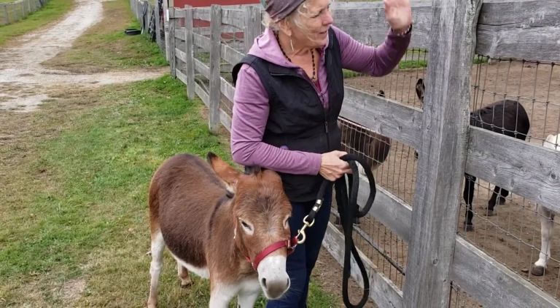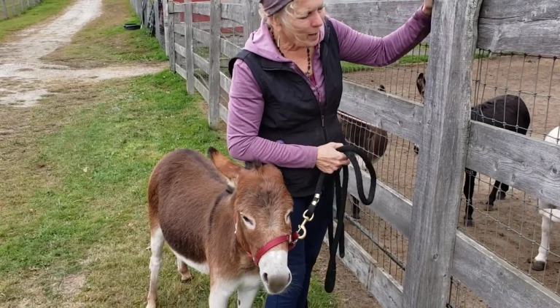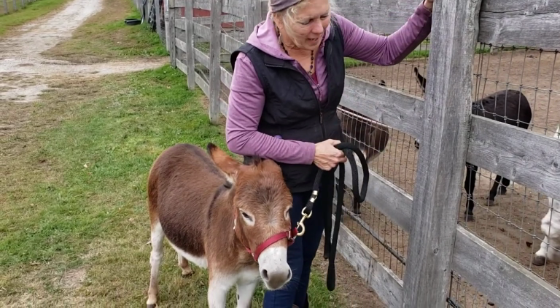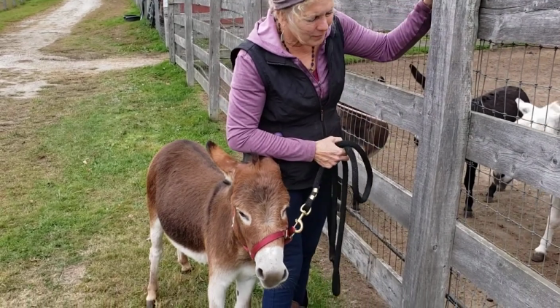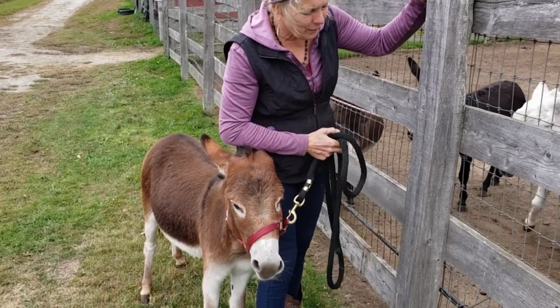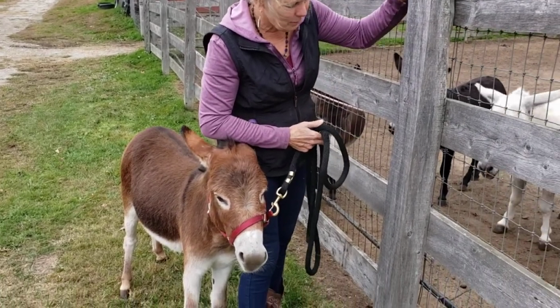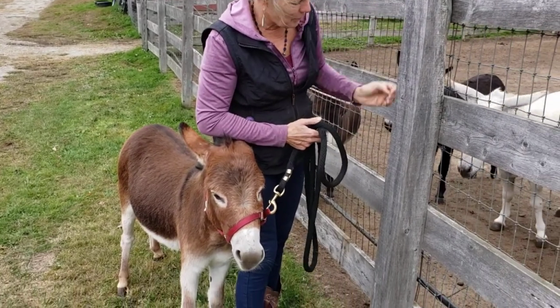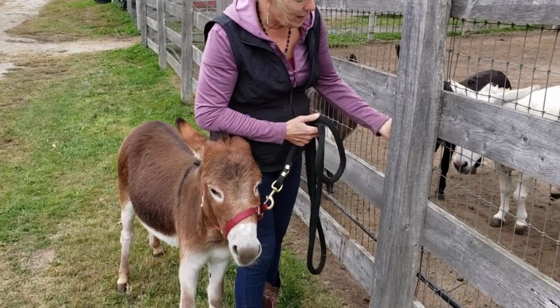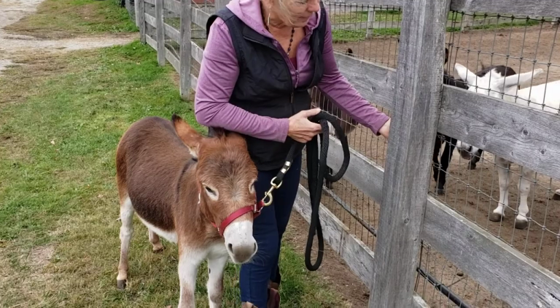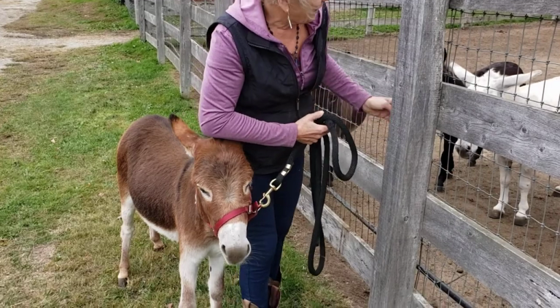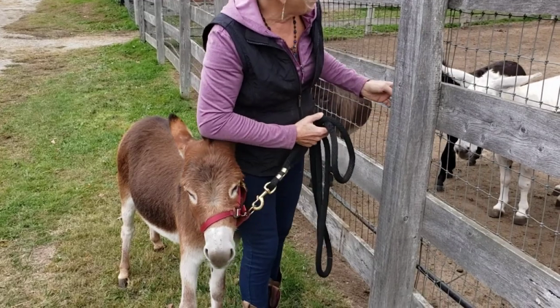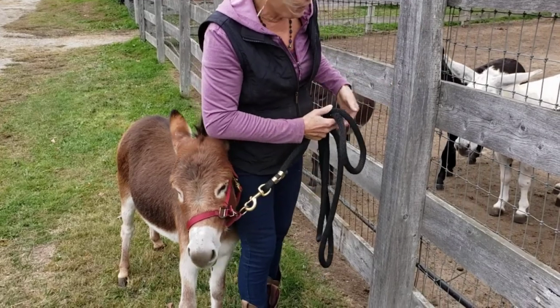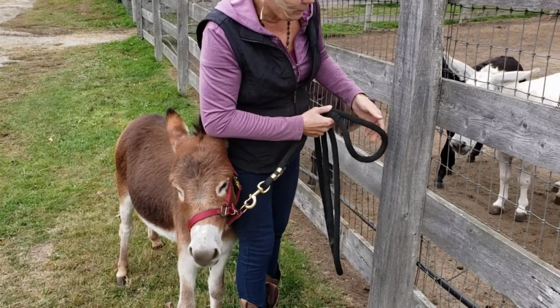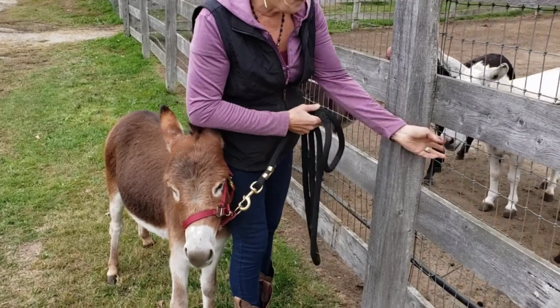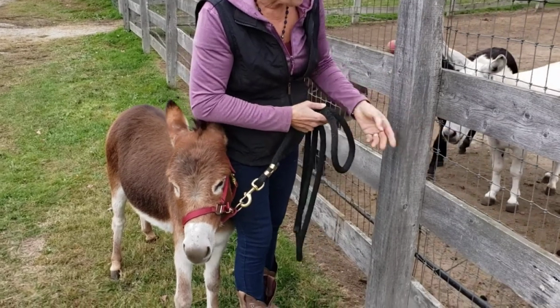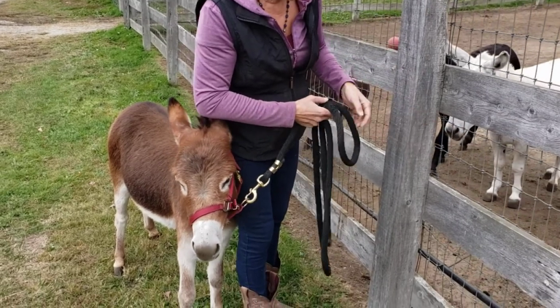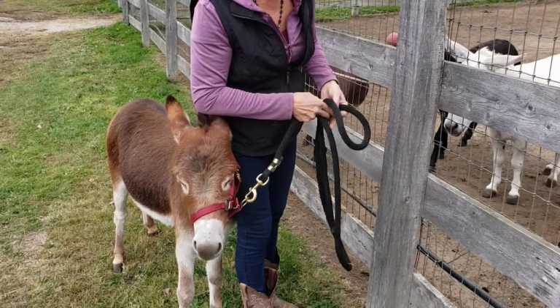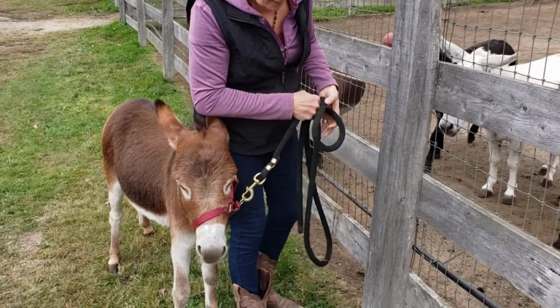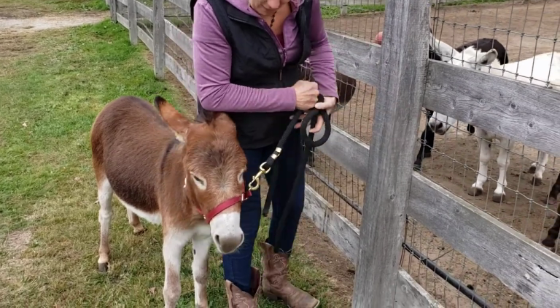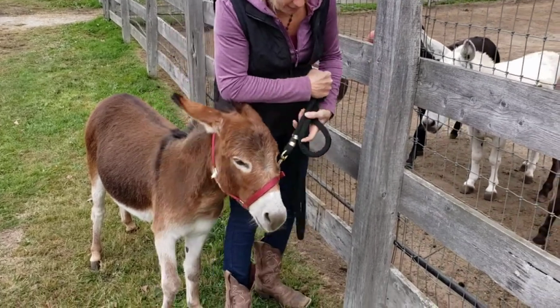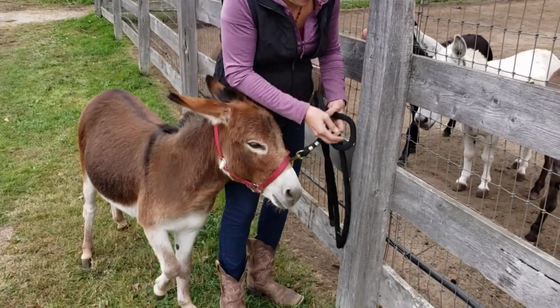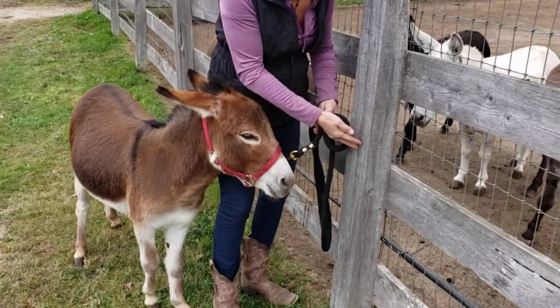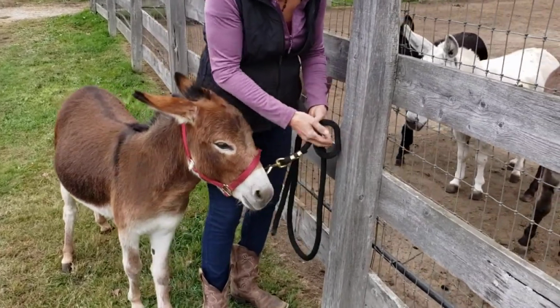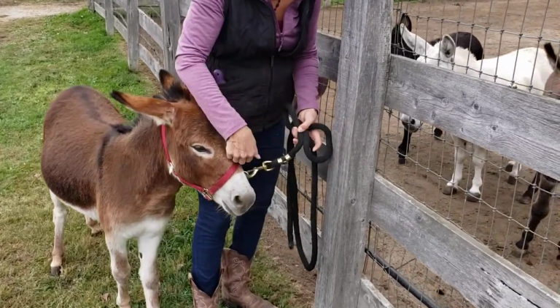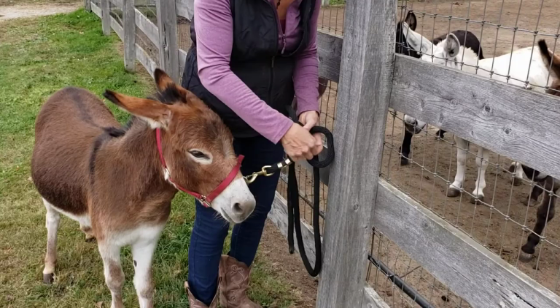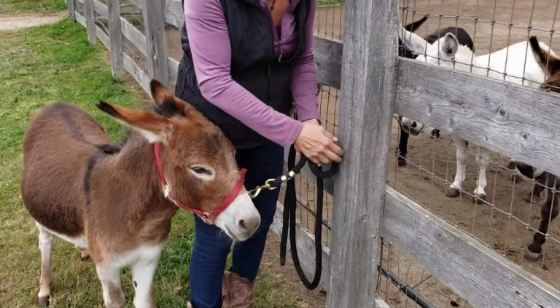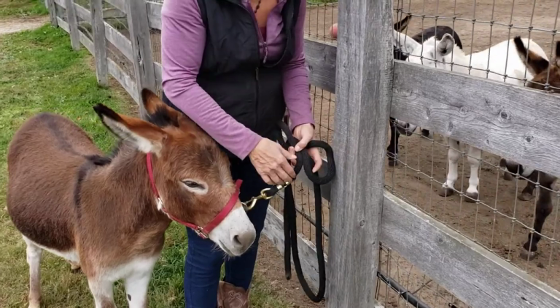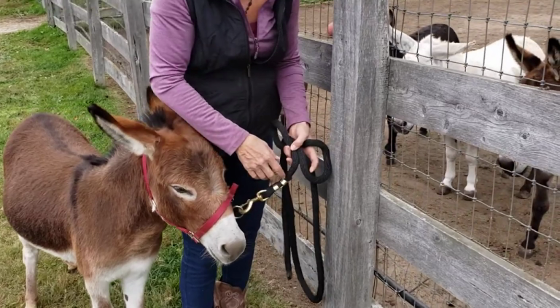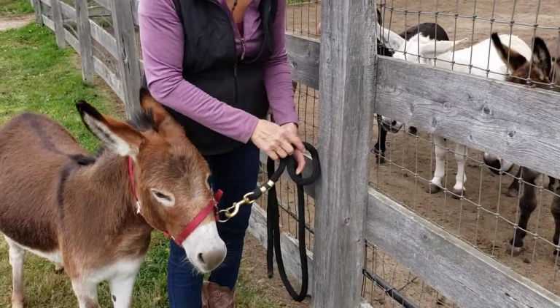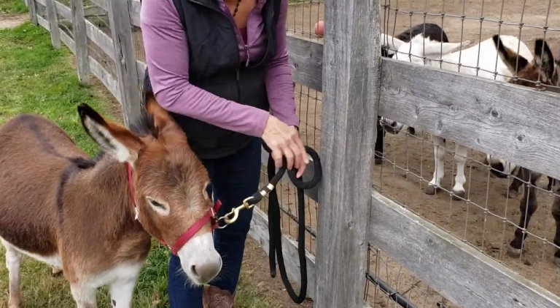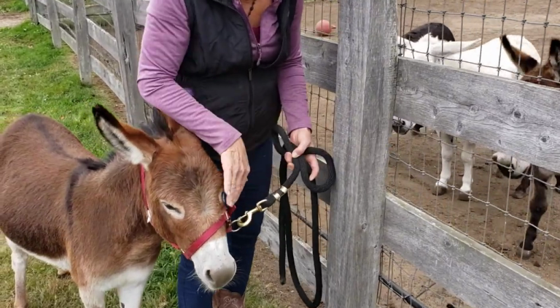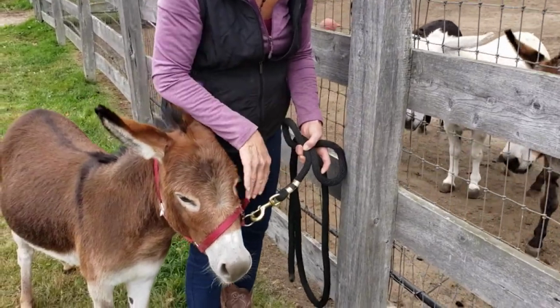So you want to tie to a sturdy fence post. It's a little tricky because we have the wire here, but you want to tie about eye level with the donkey's eye.